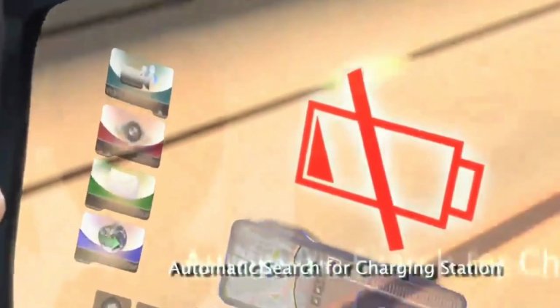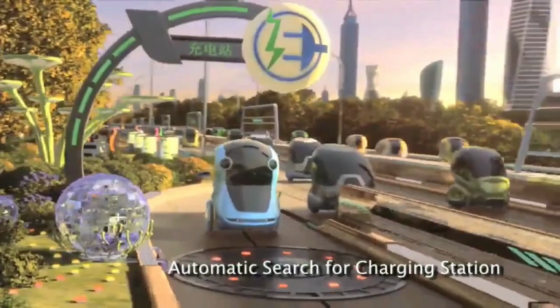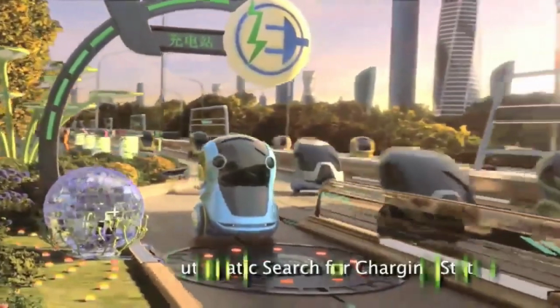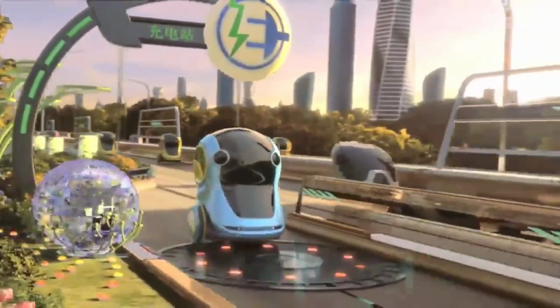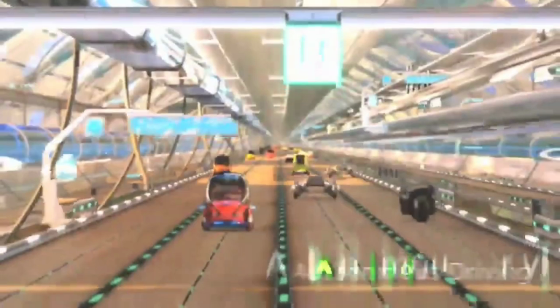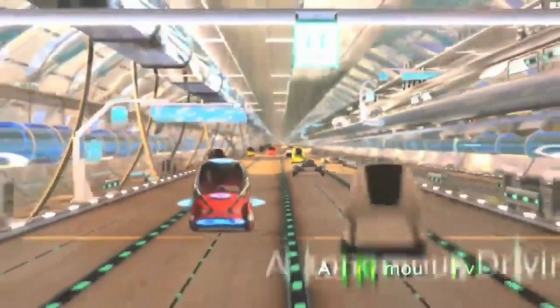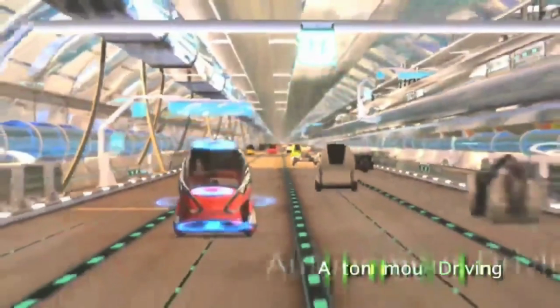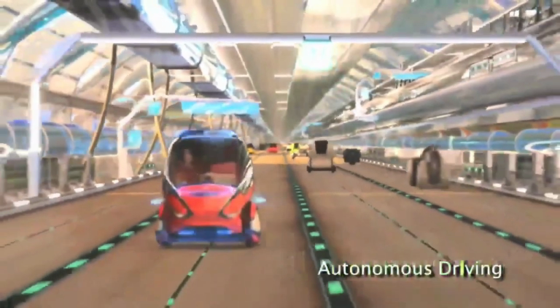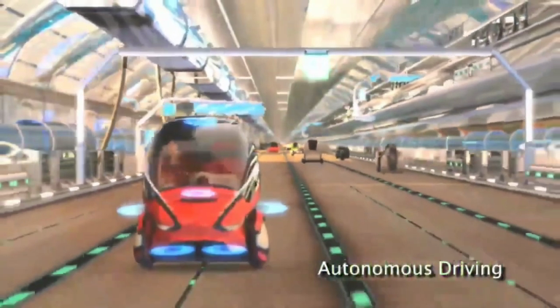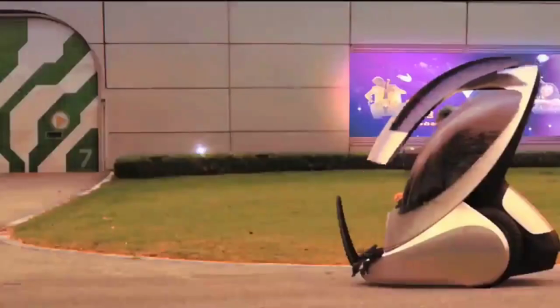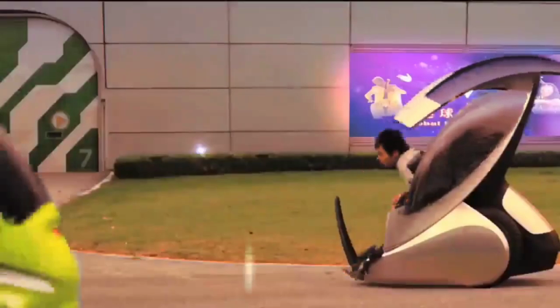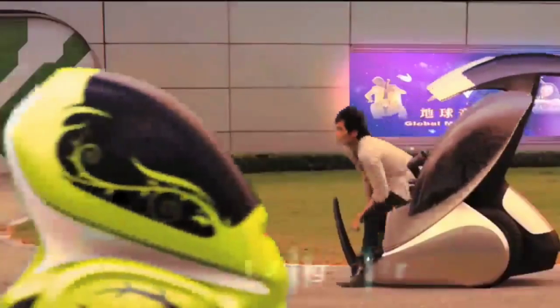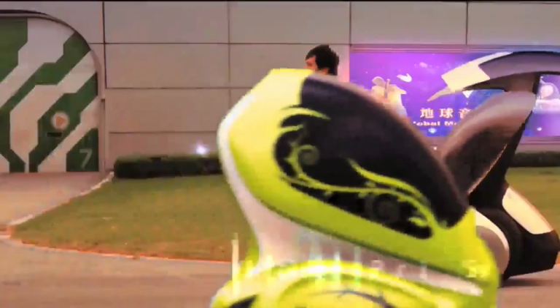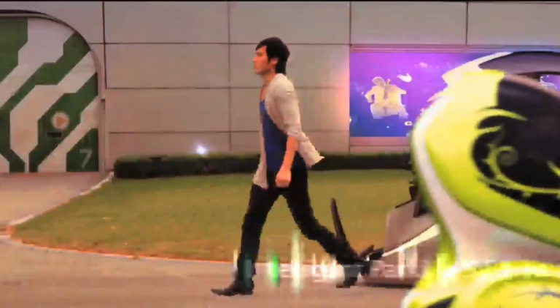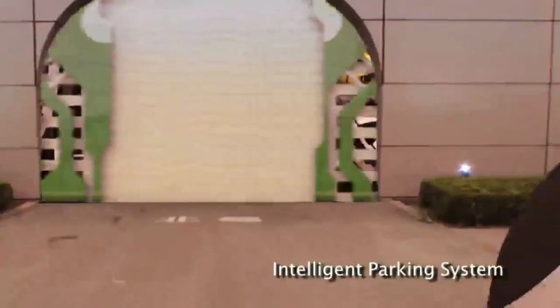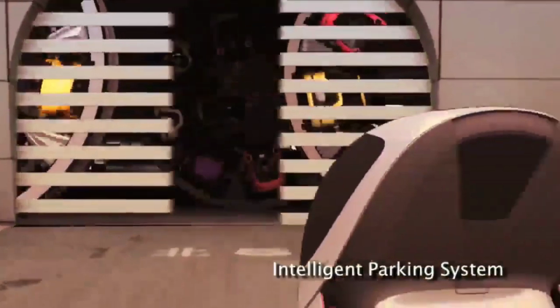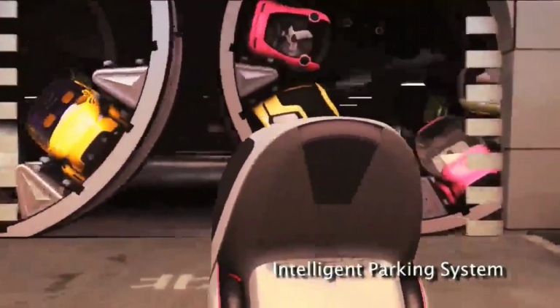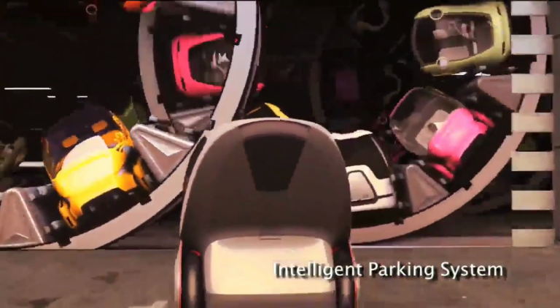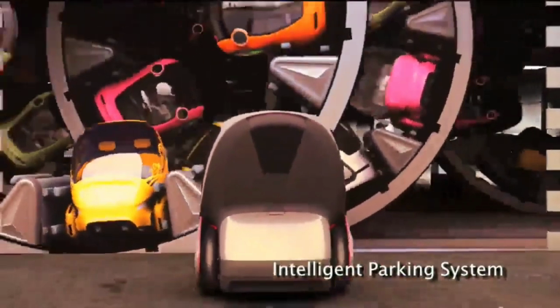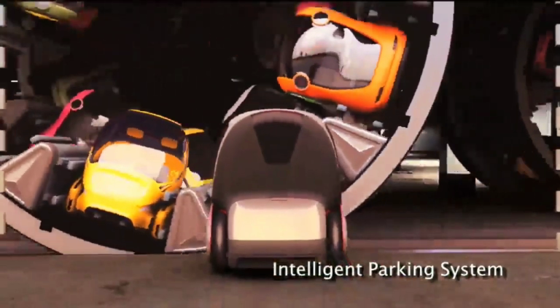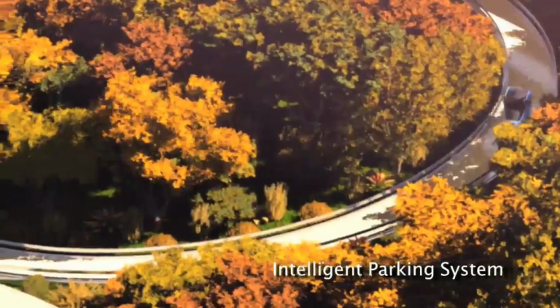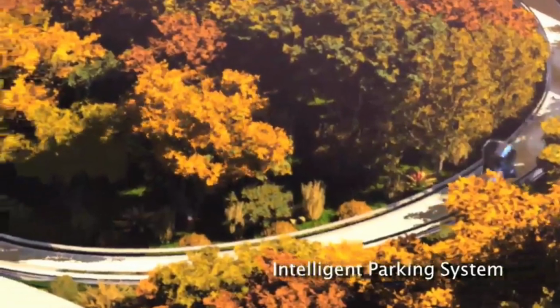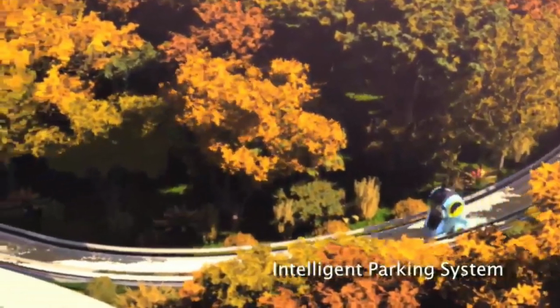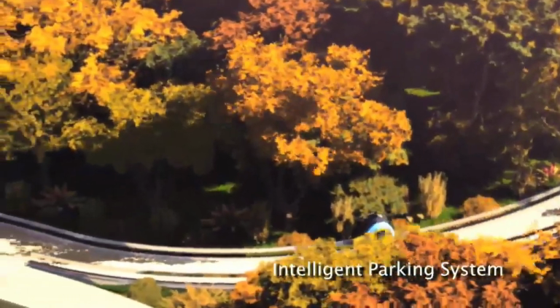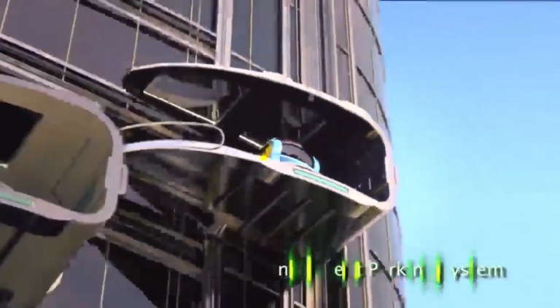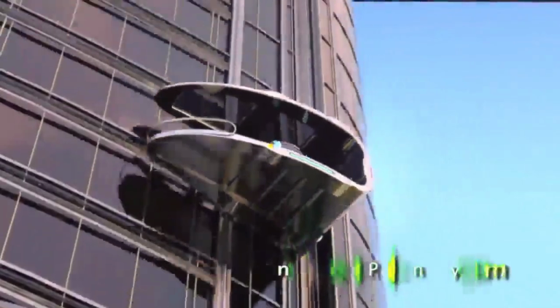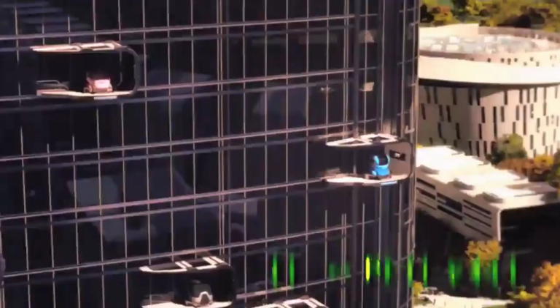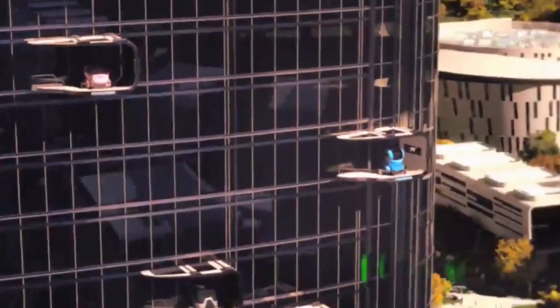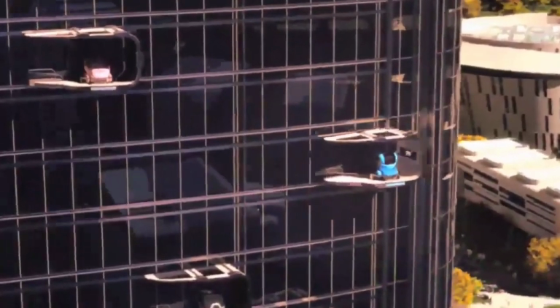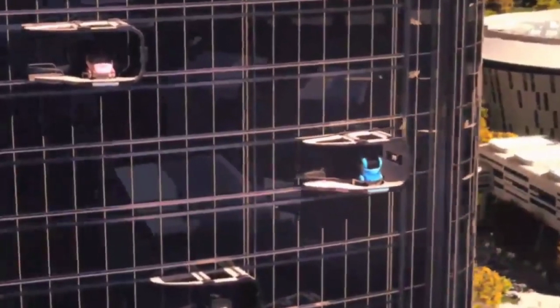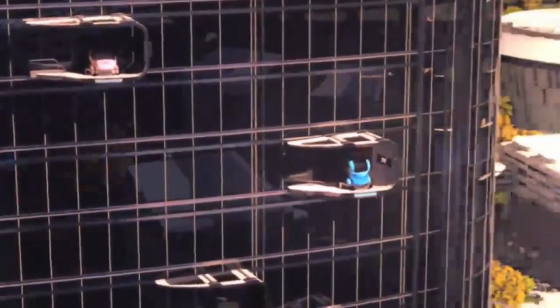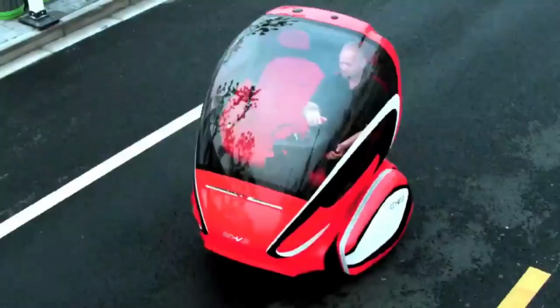In the race for greener, smarter urban centers, the Chevrolet ENV stands as more than just a mode of transportation. It represents a utopia where people, machines, and the natural world all work in perfect harmony.